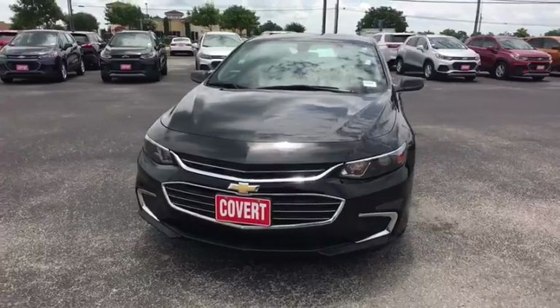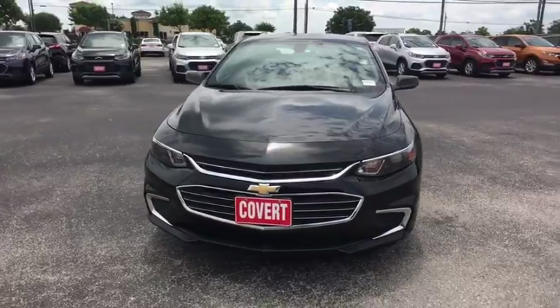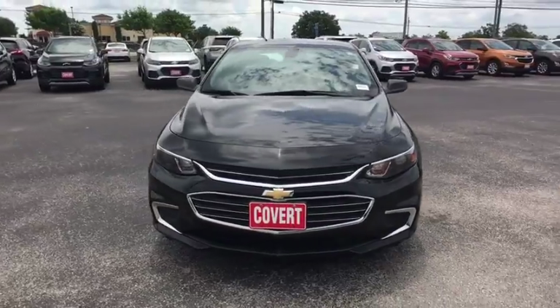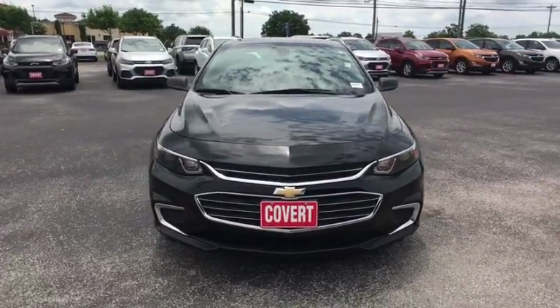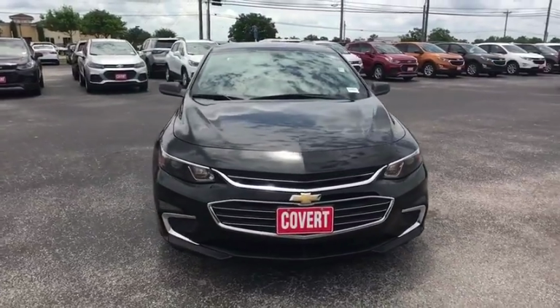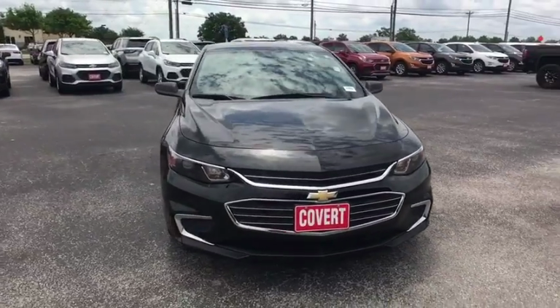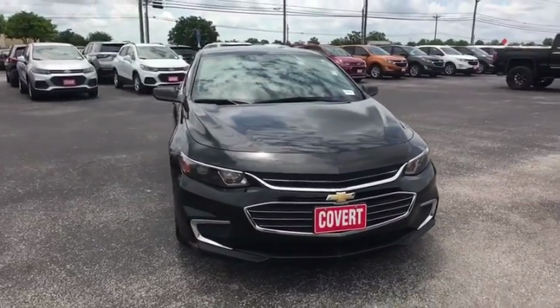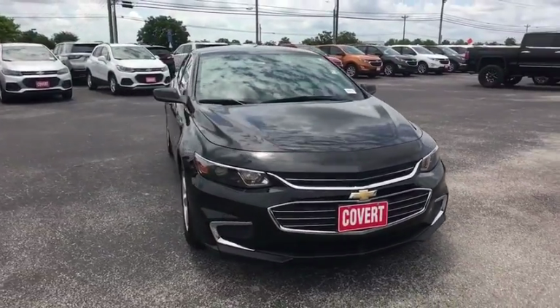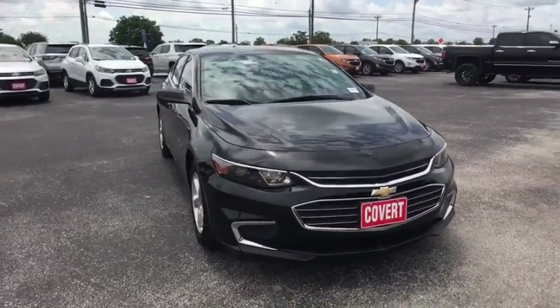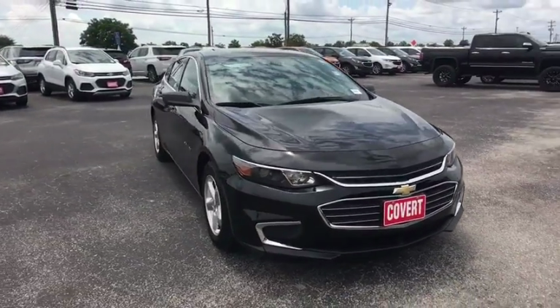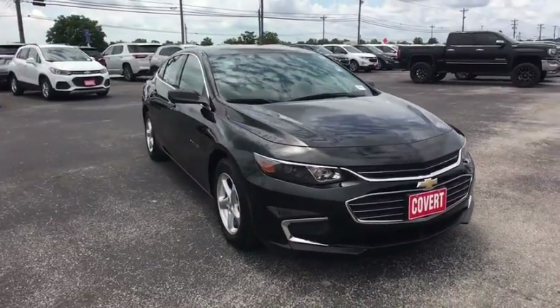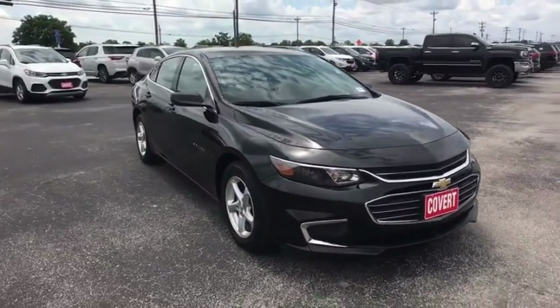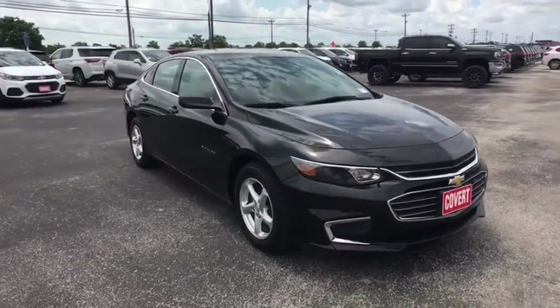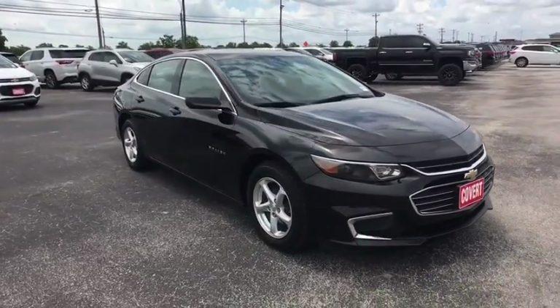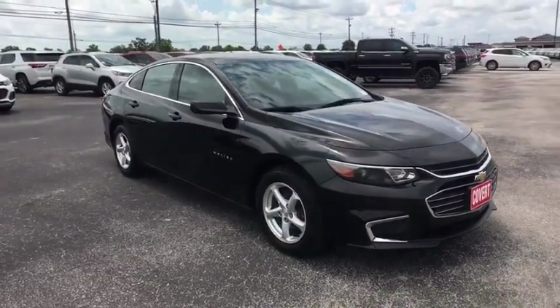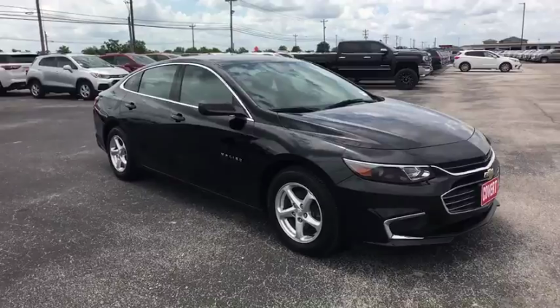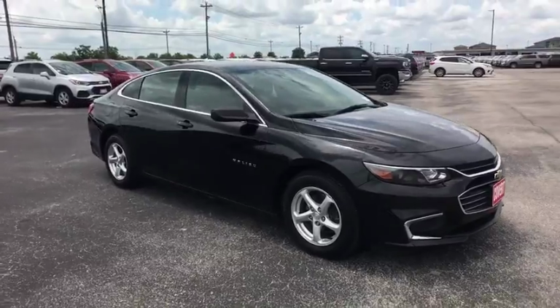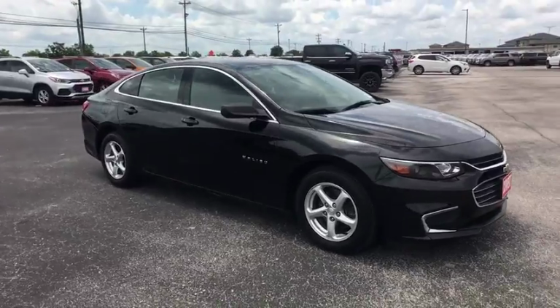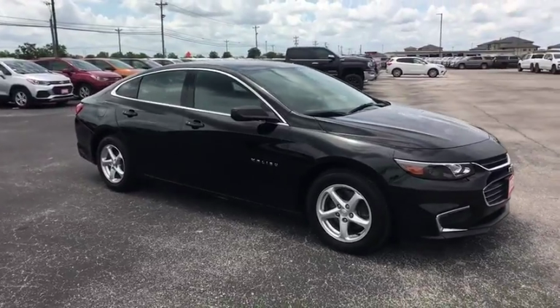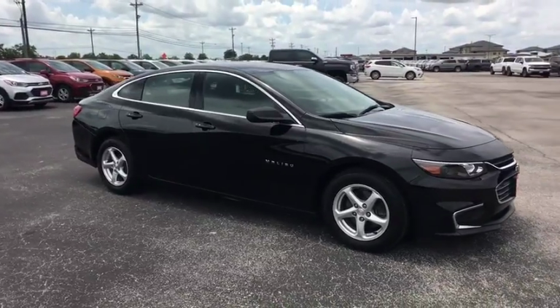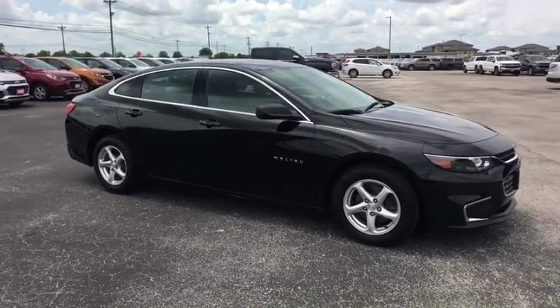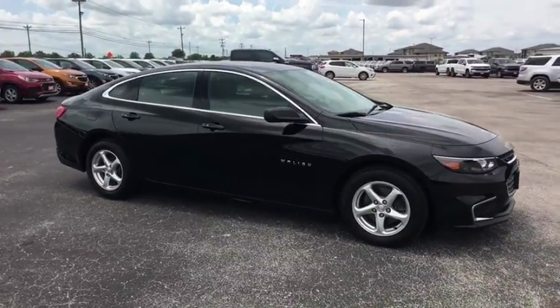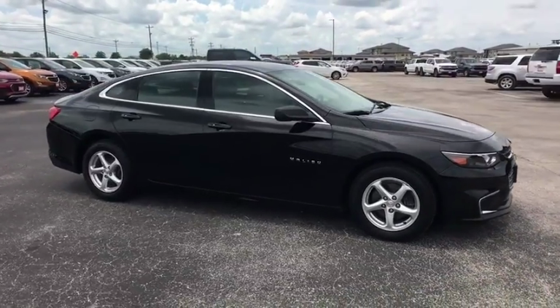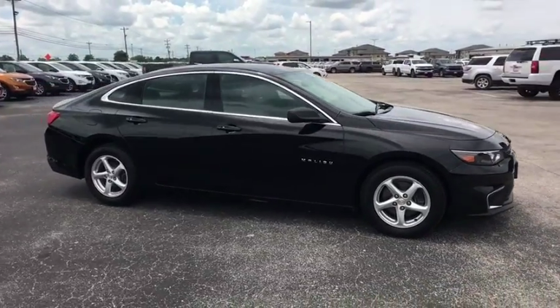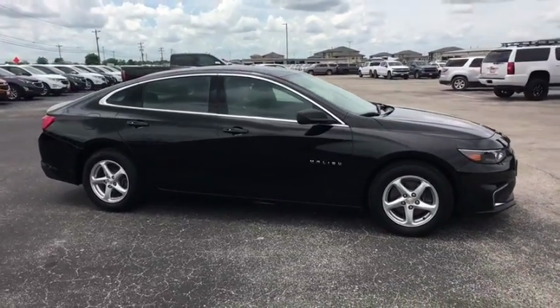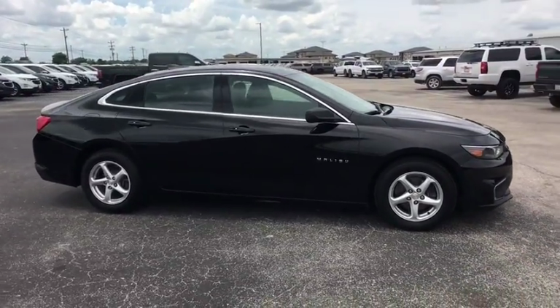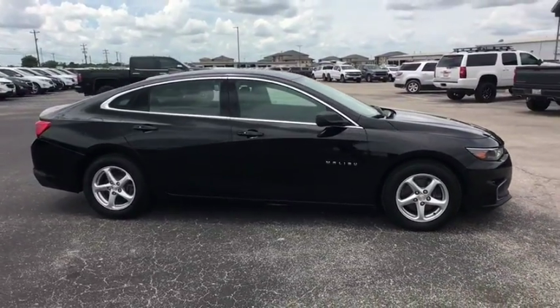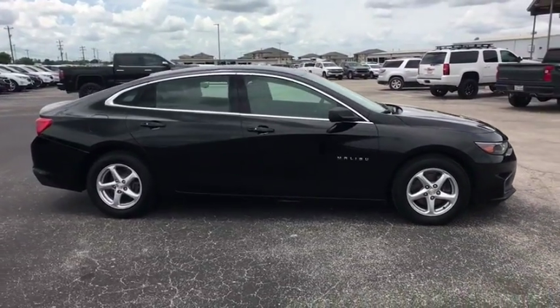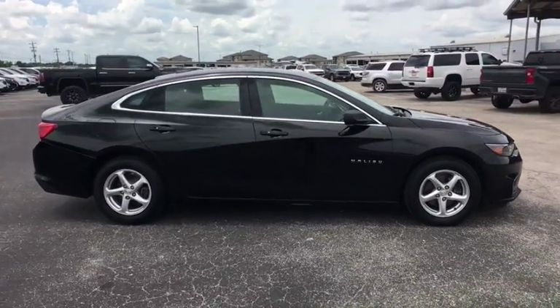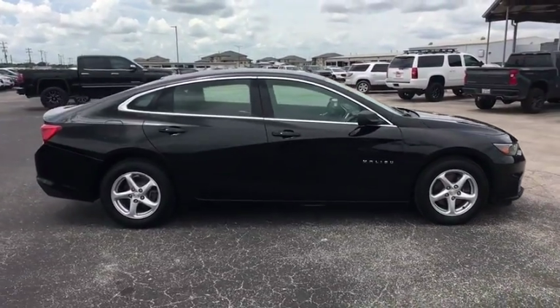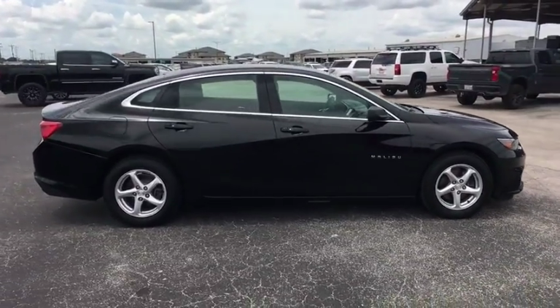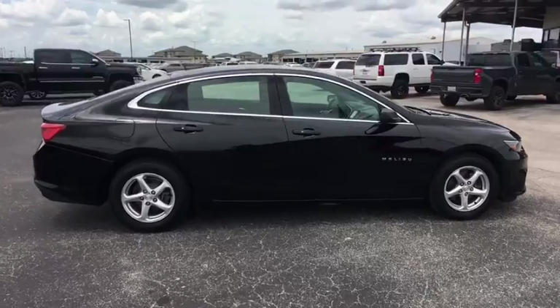The 2017 Chevrolet Malibu — a combination of performance and fuel economy. The Malibu is a great commuting car. This vehicle has less than 15,000 miles.